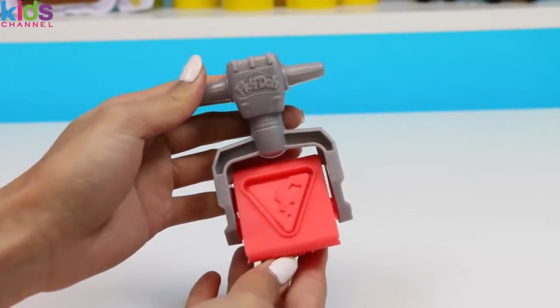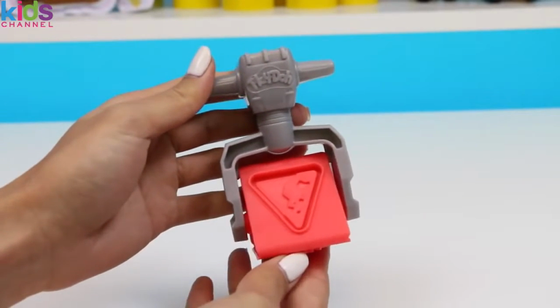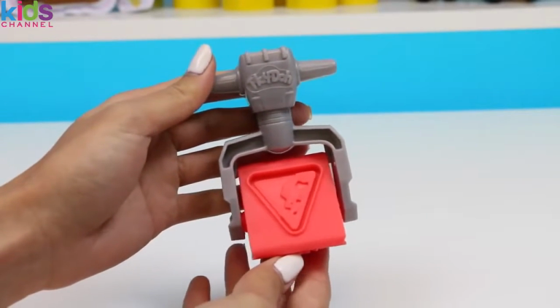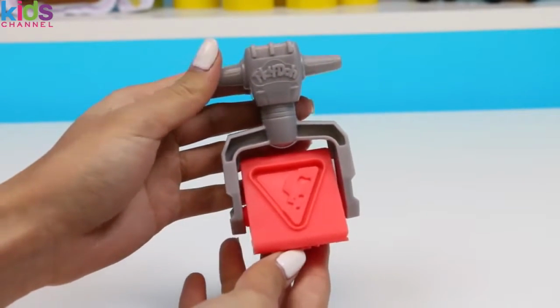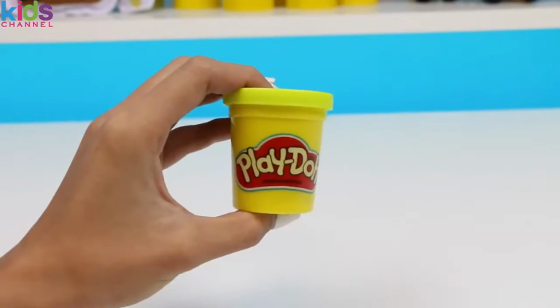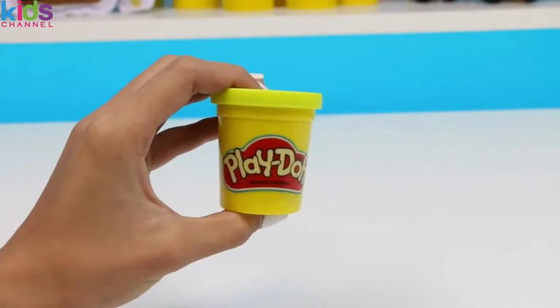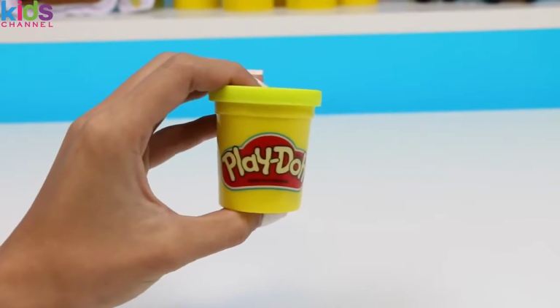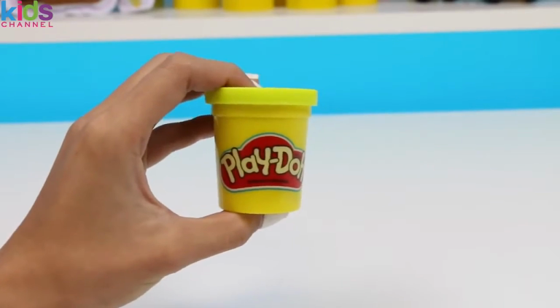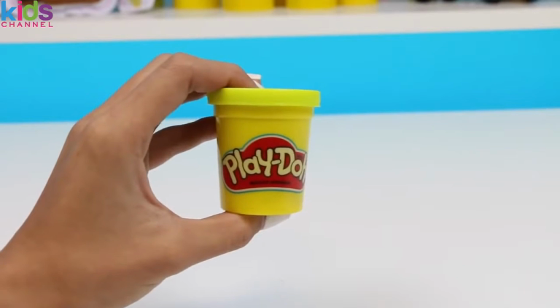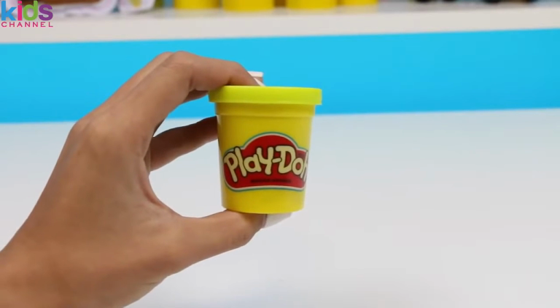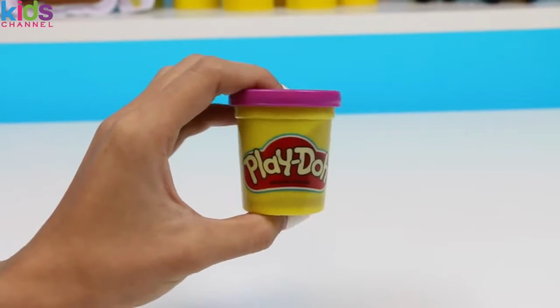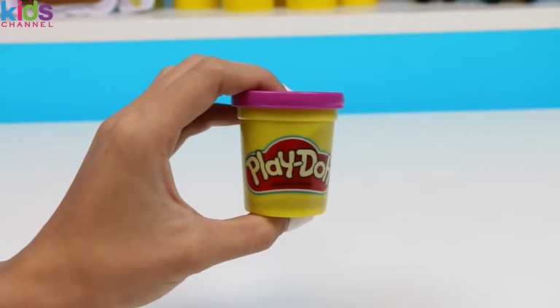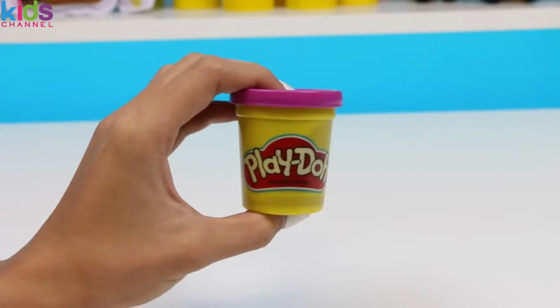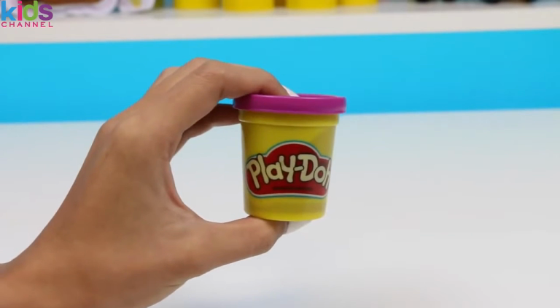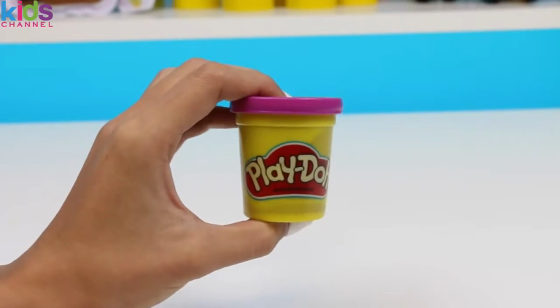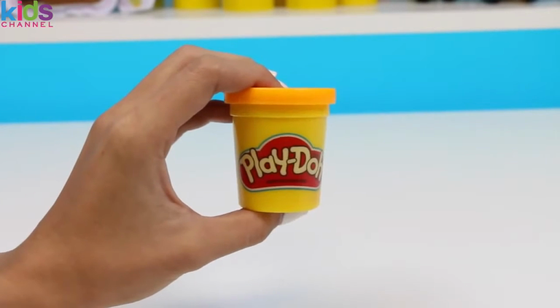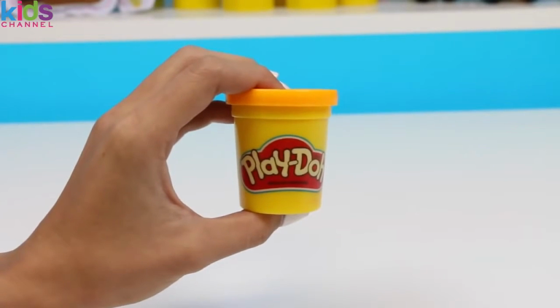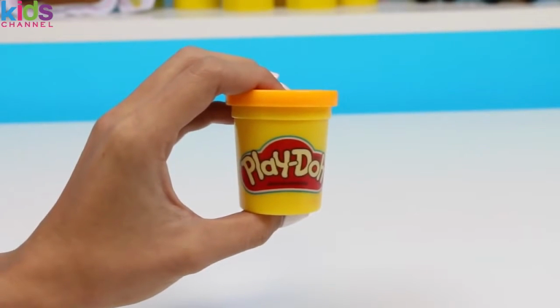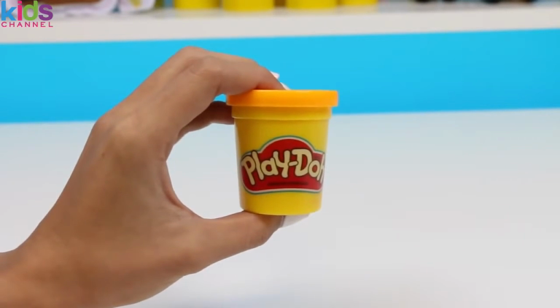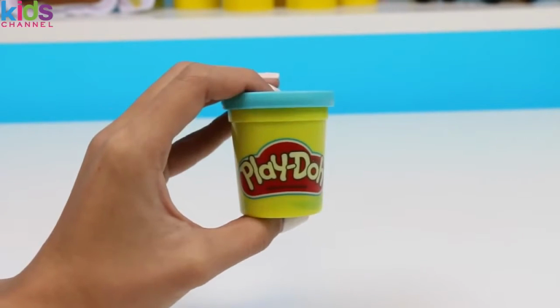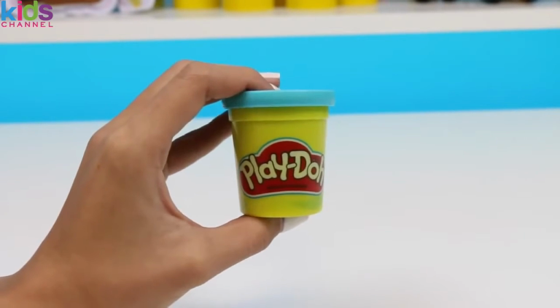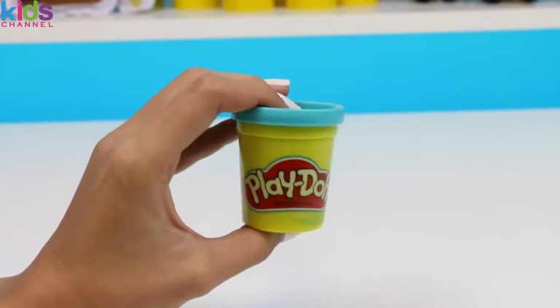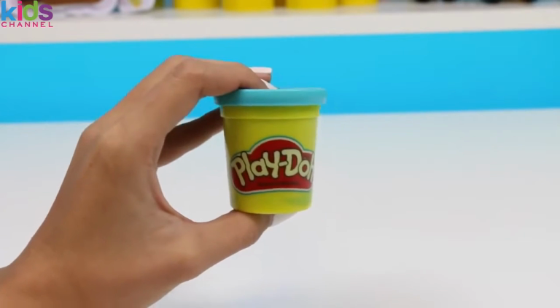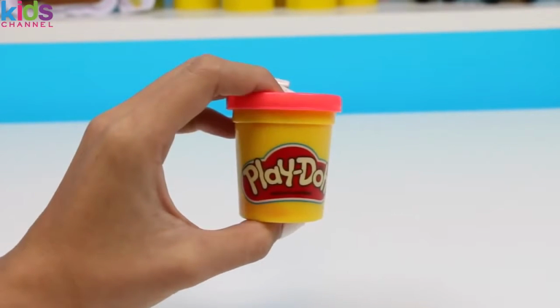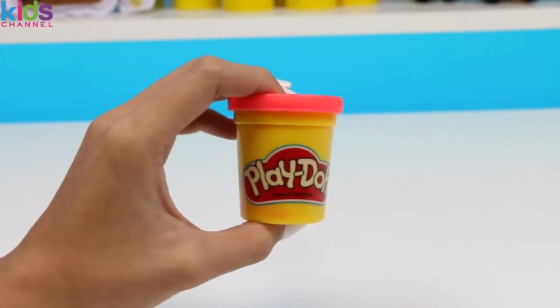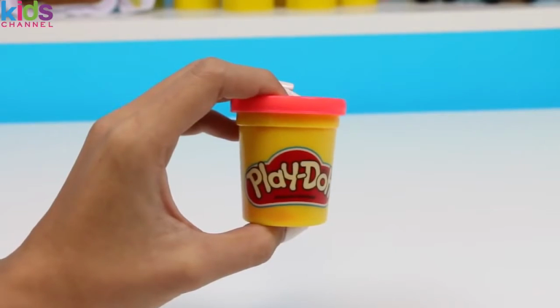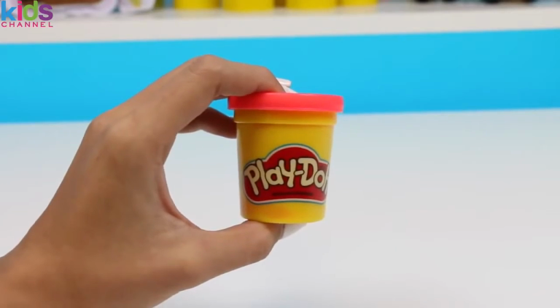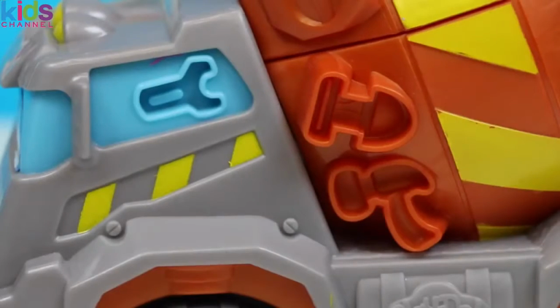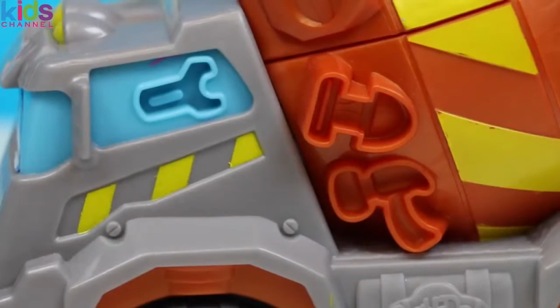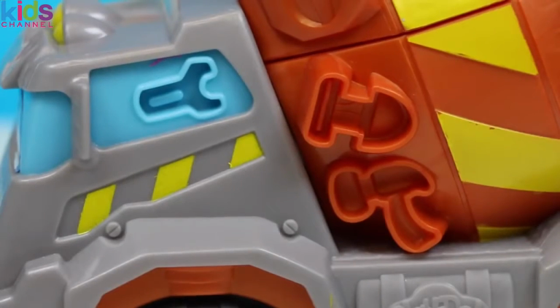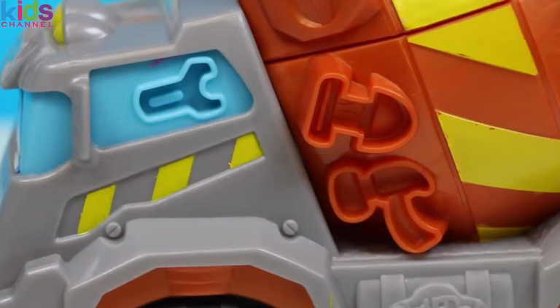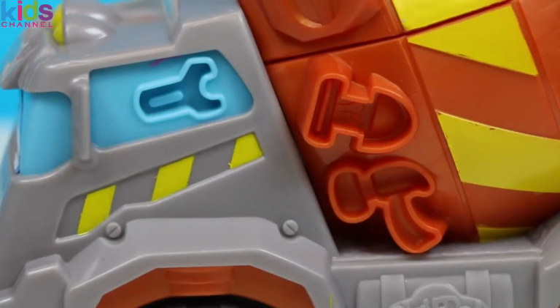This set comes with five cans of Play-Doh: yellow, purple, orange, blue, and red. Now let's start making things!